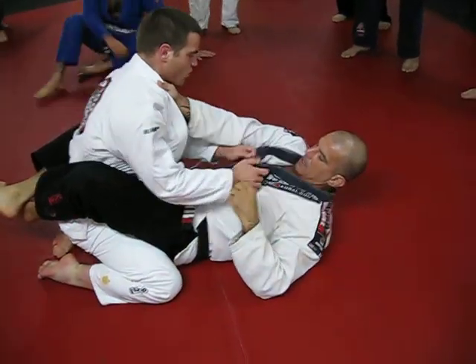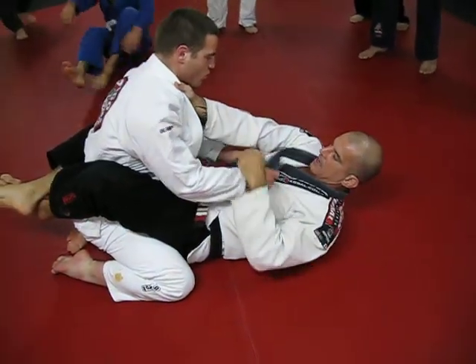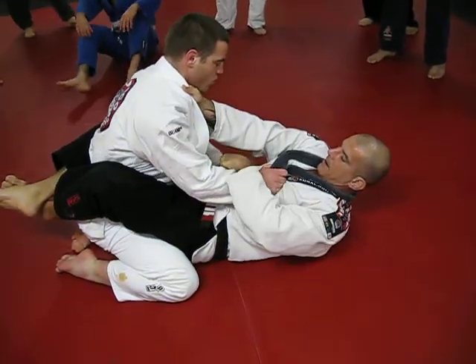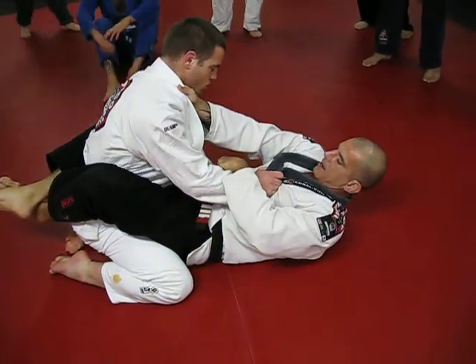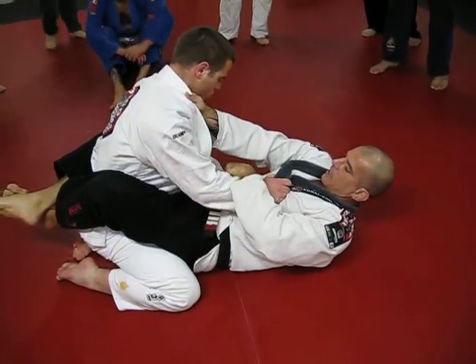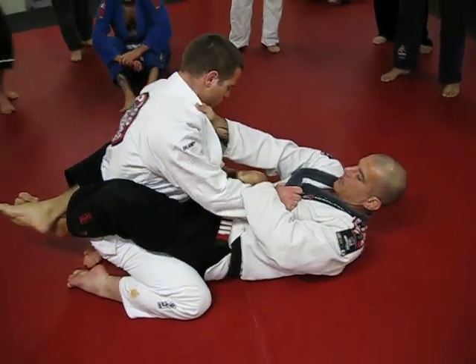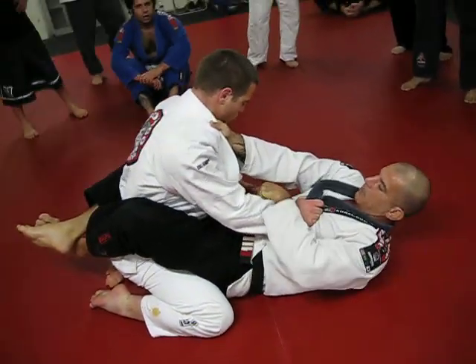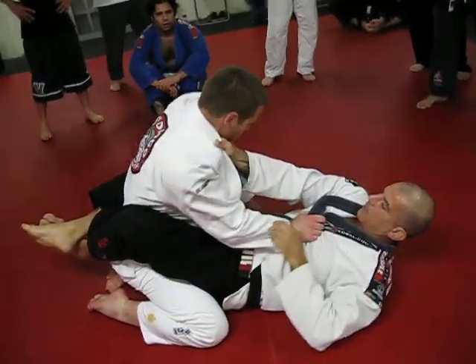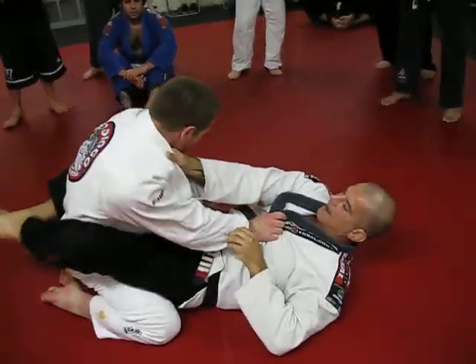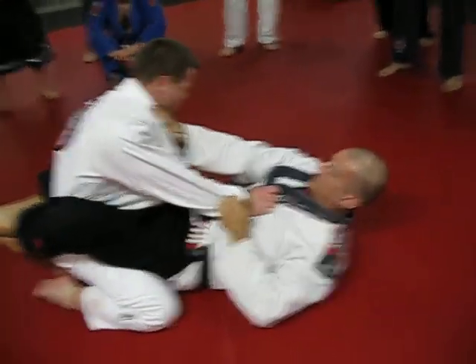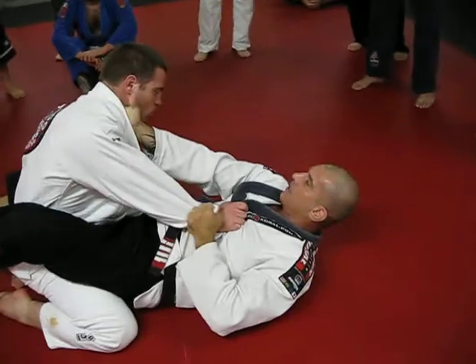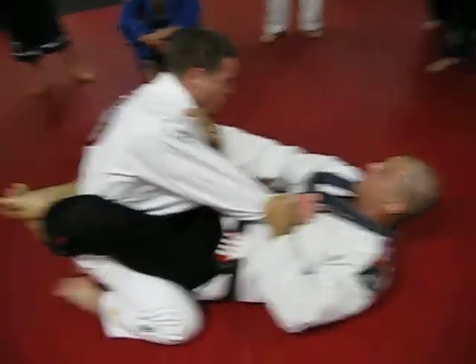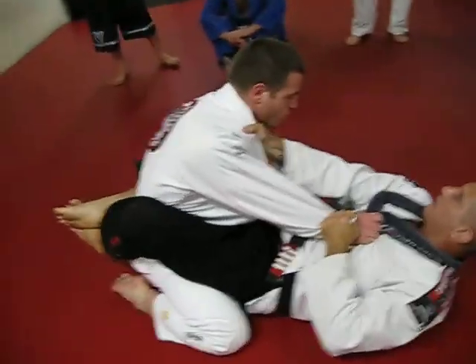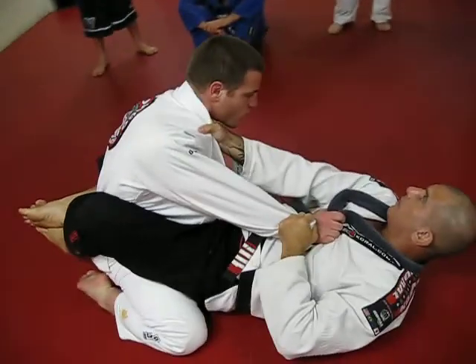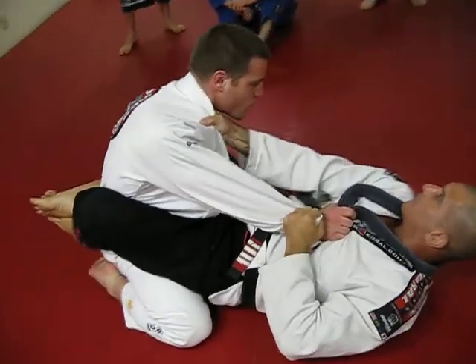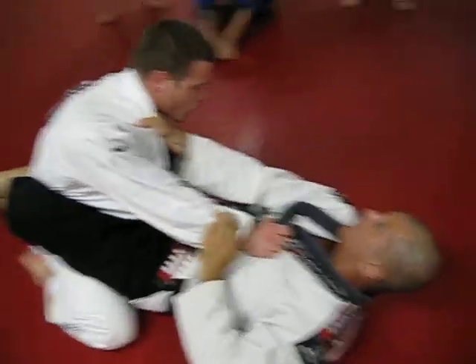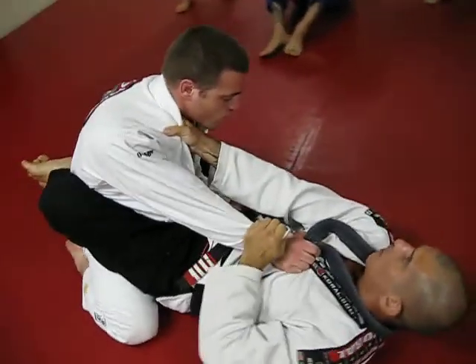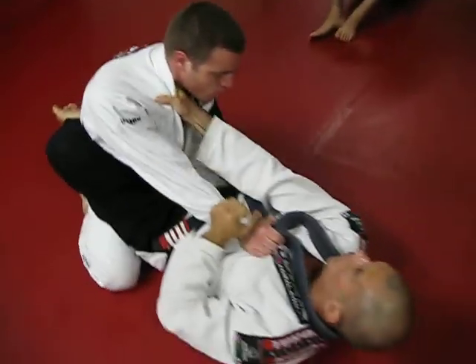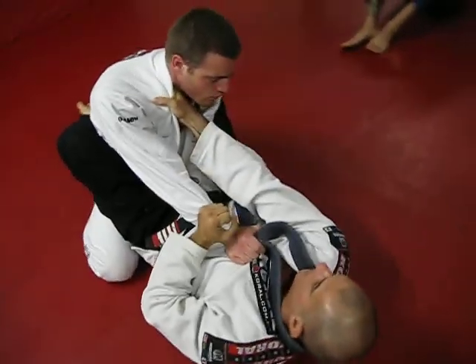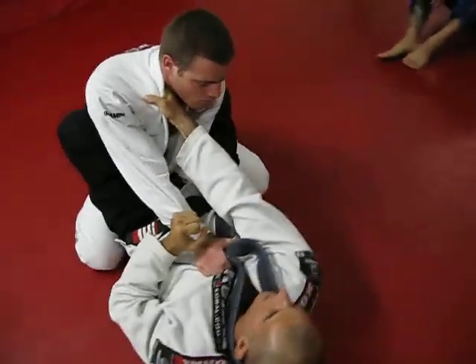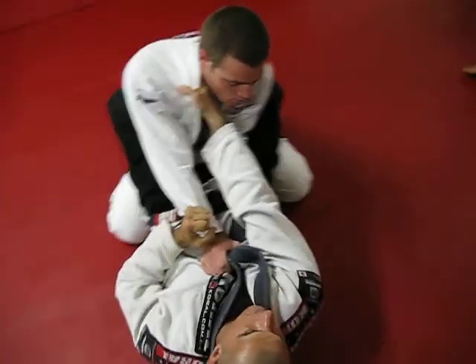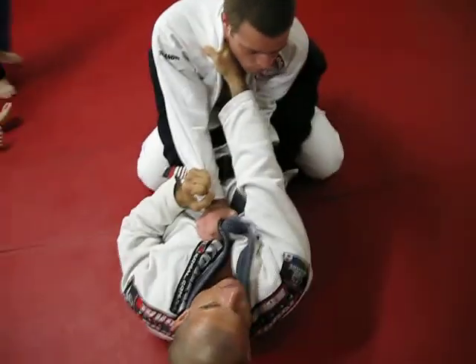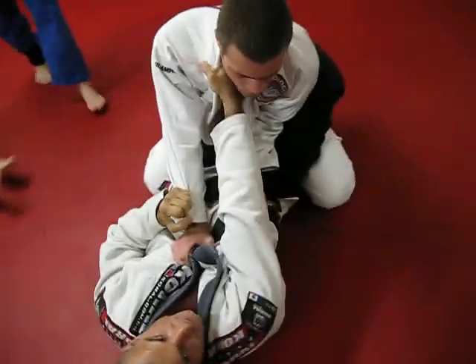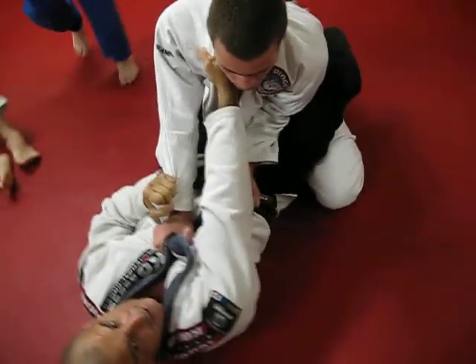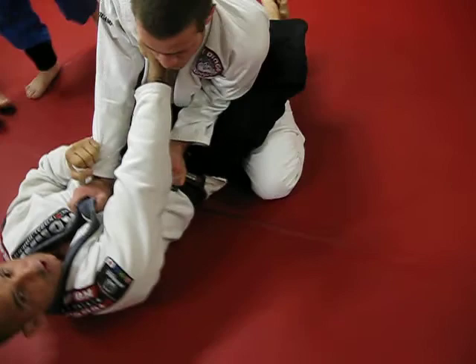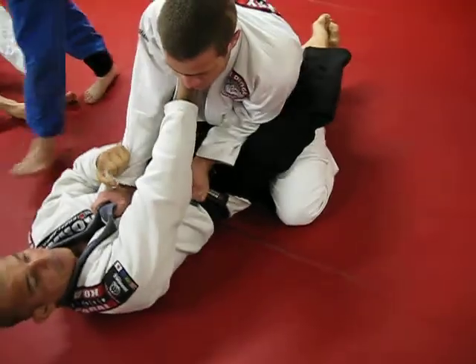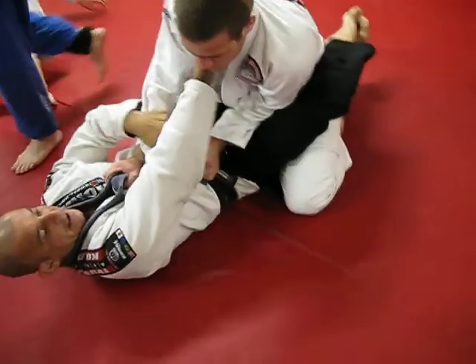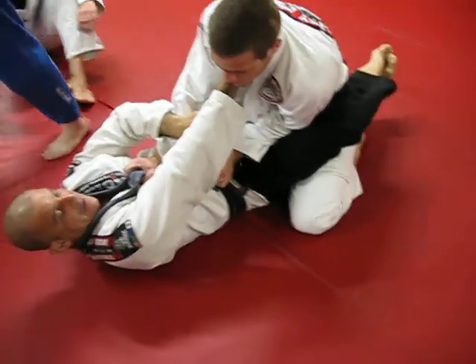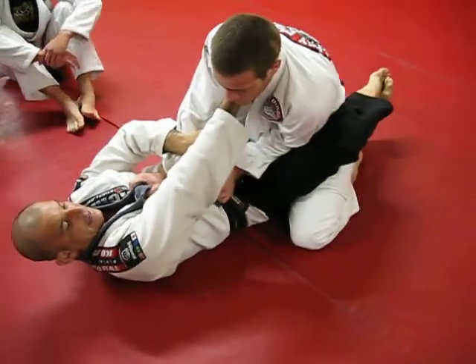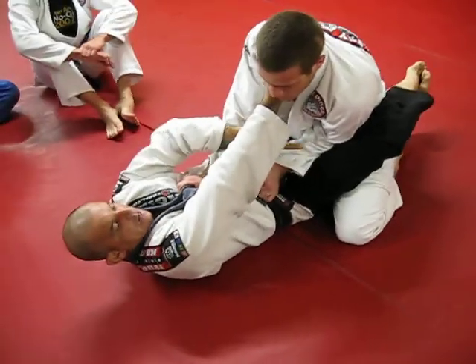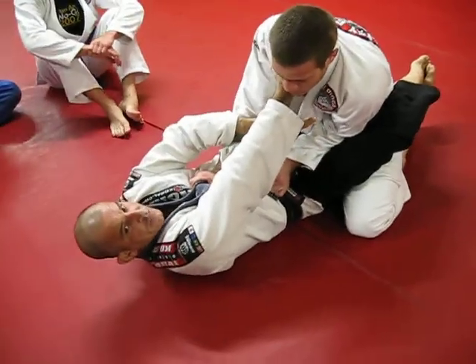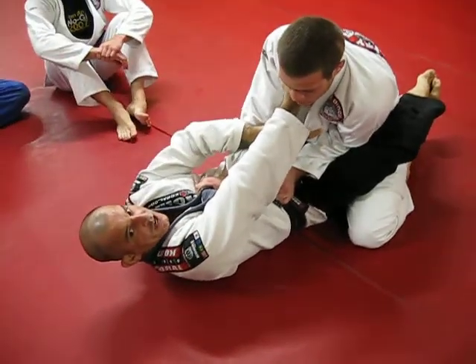He got my belt and put his elbow between my legs. What I'm going to try — I'm going to try to pass my leg above his elbow.